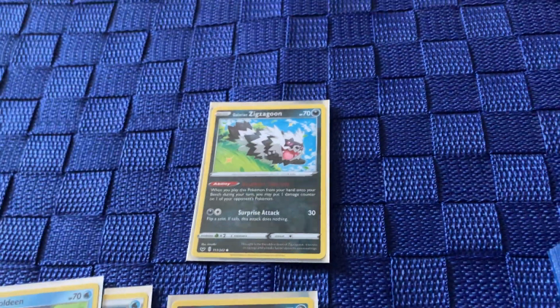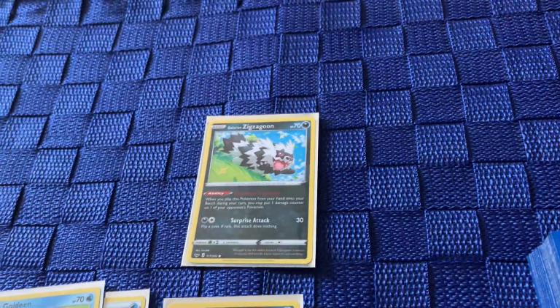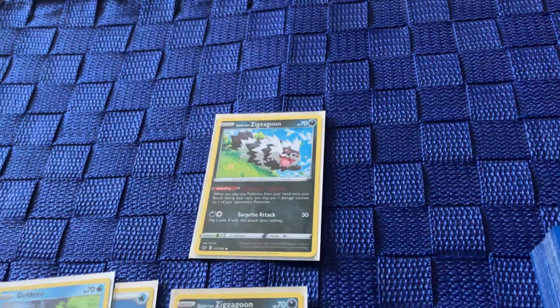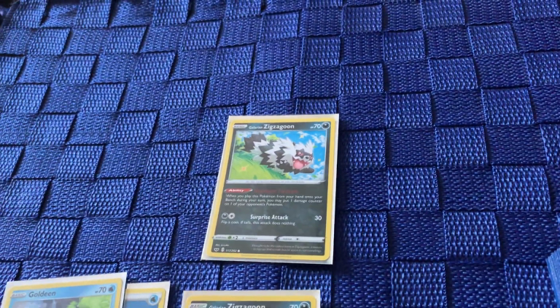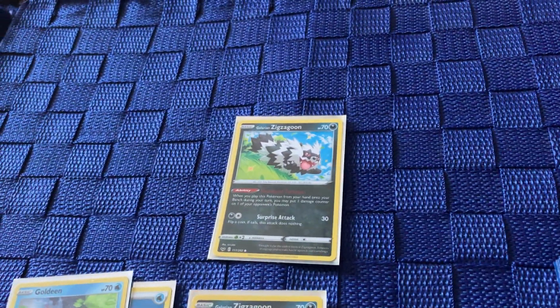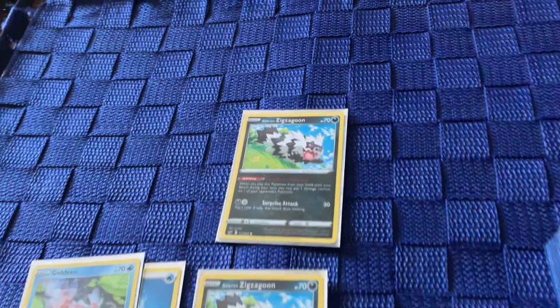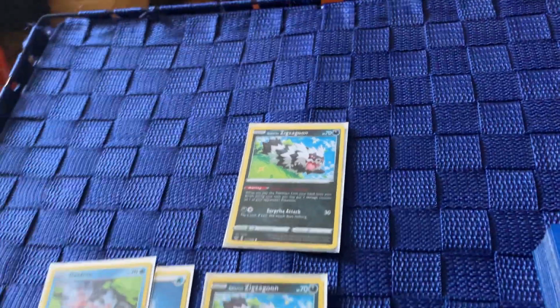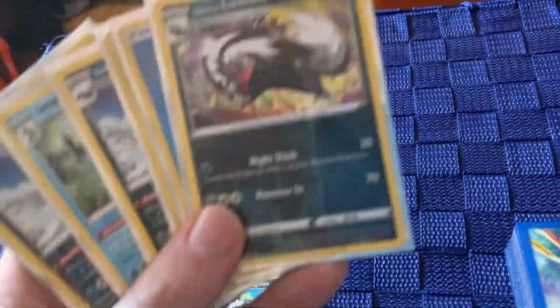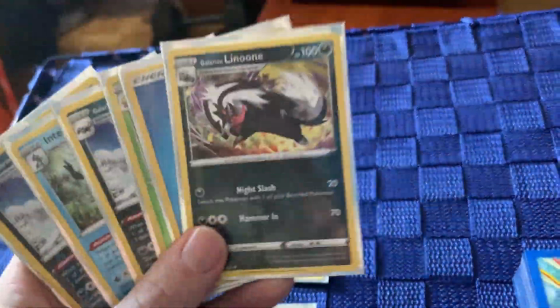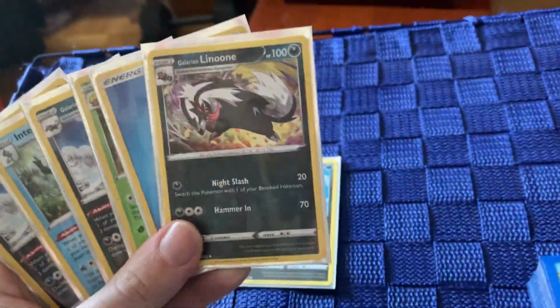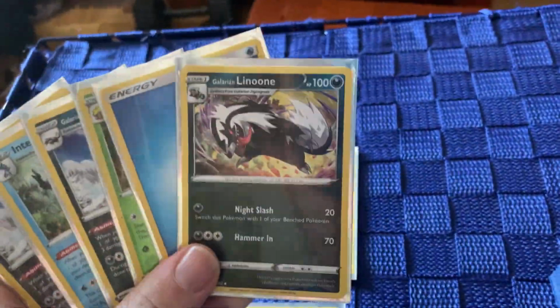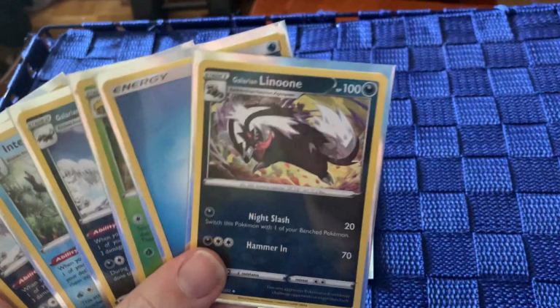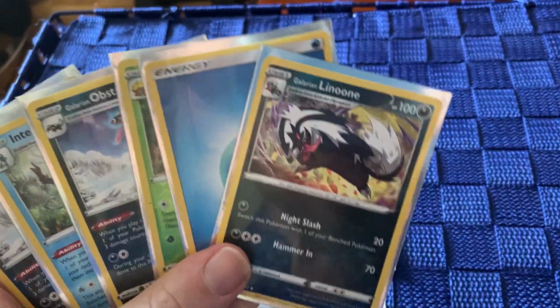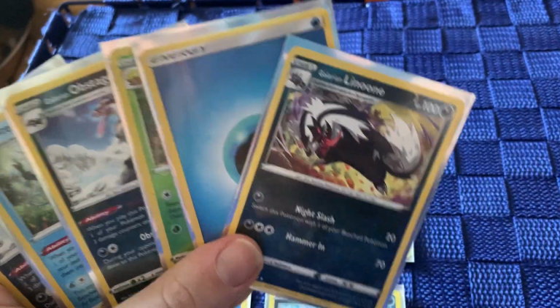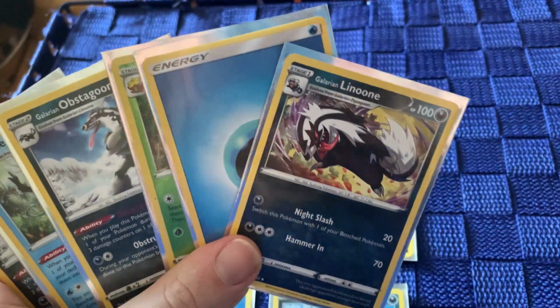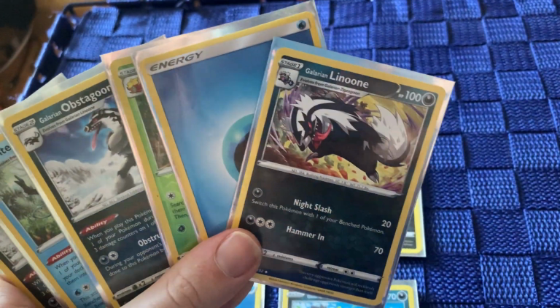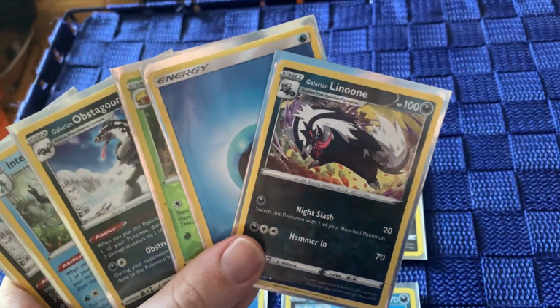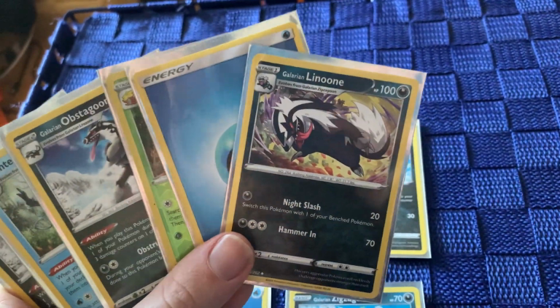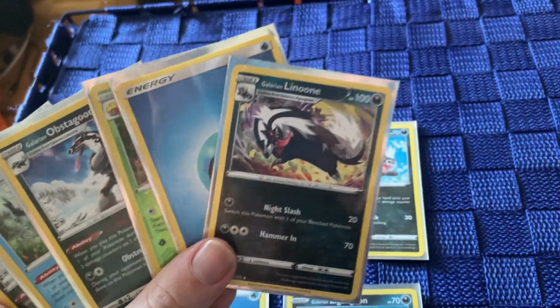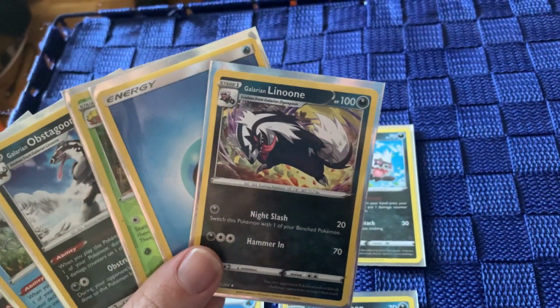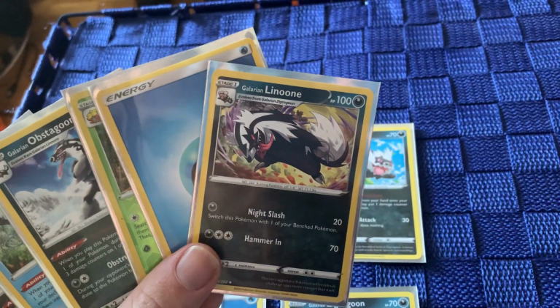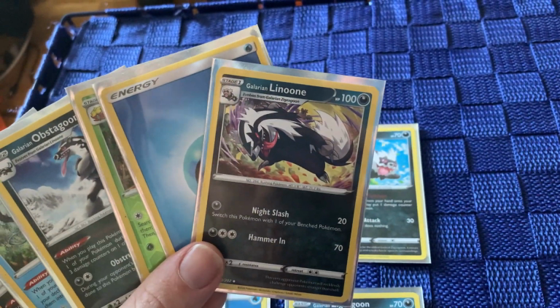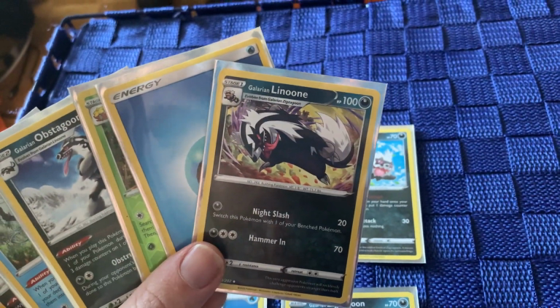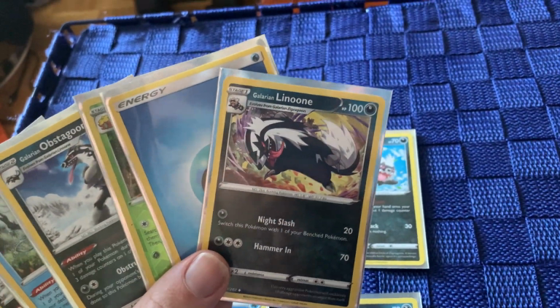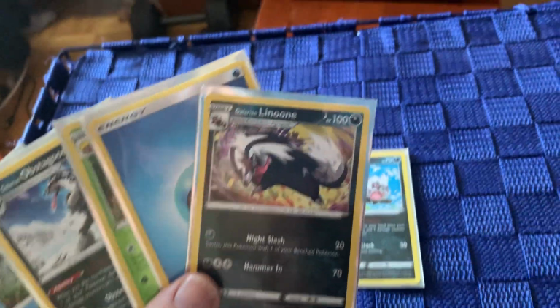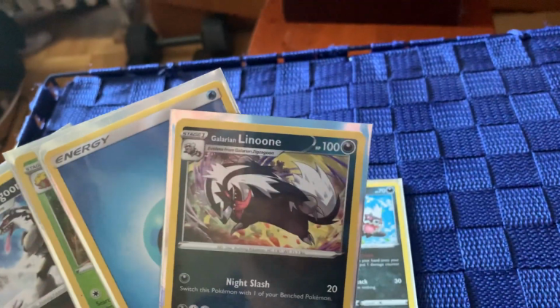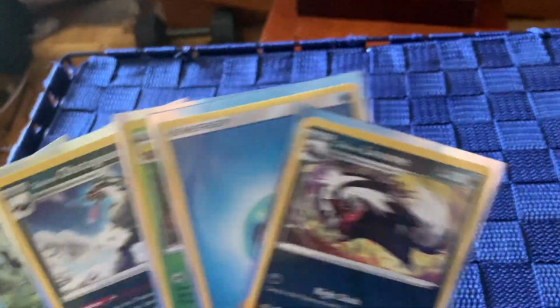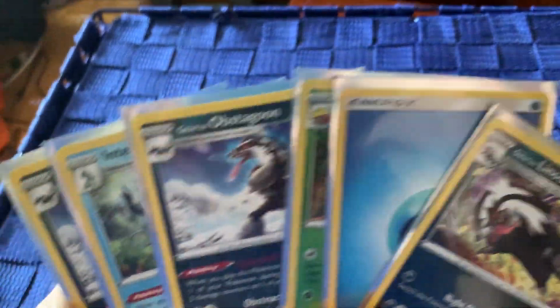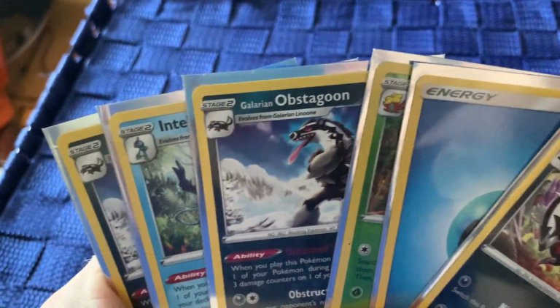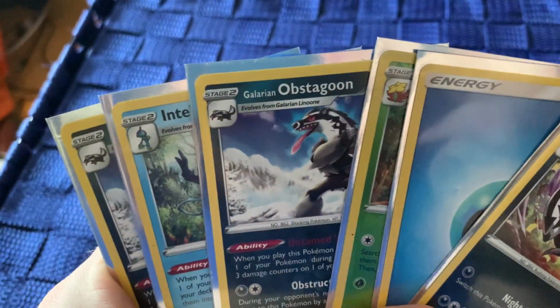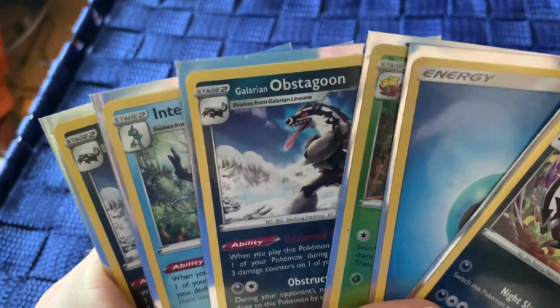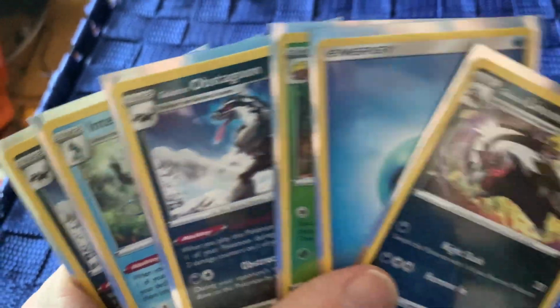That means that this Pokemon doesn't evolve from any of the cards in the game. Now we're going to take a quick look at my hand and see what we have. If you notice, we just happen to have the two Pokemon that Zigzagoon evolves into in my hand — we have Linoon and Obstagoon.